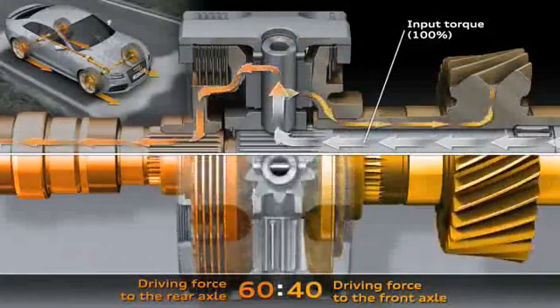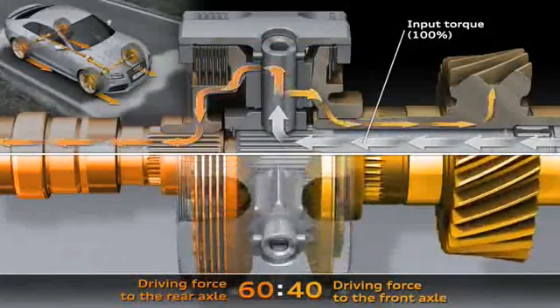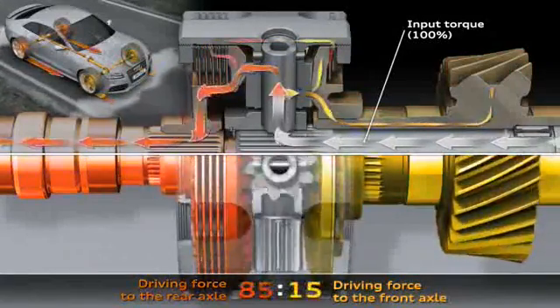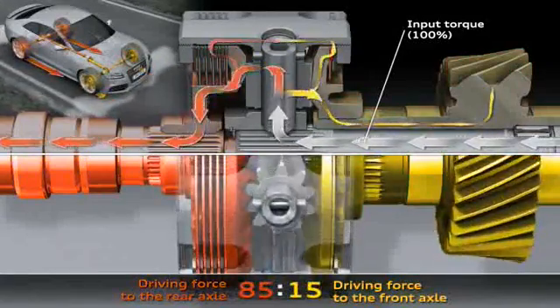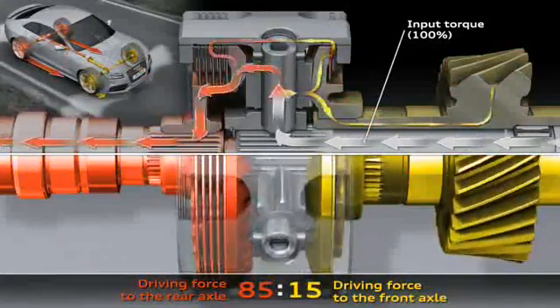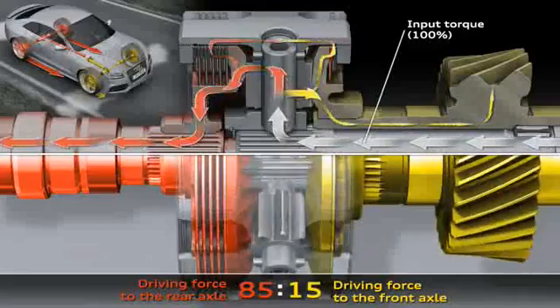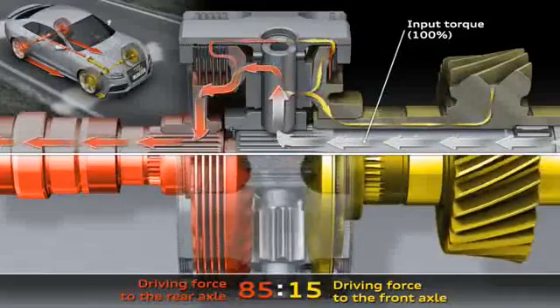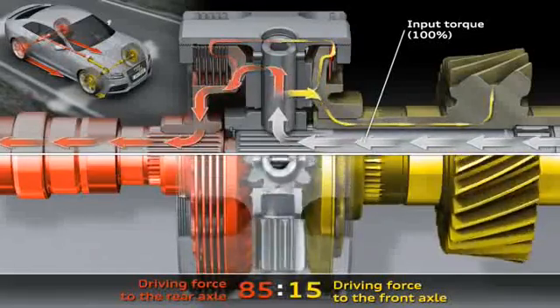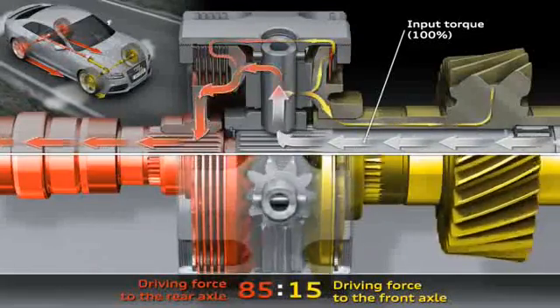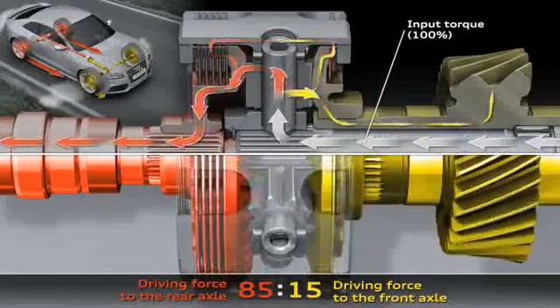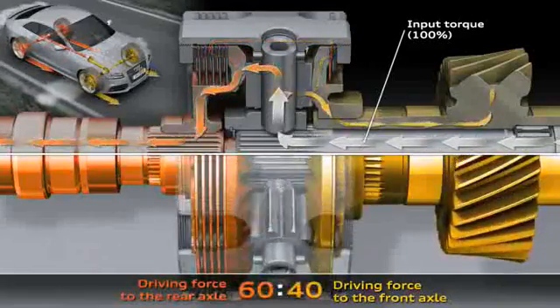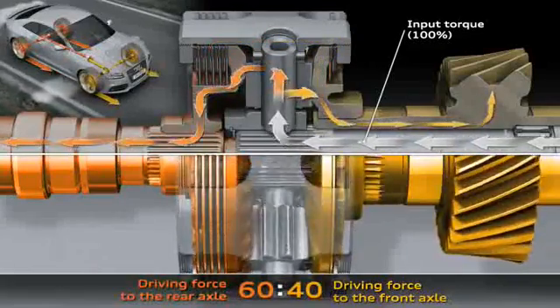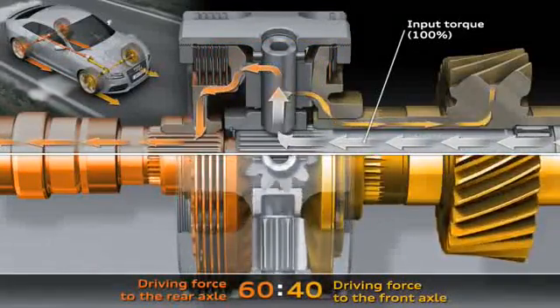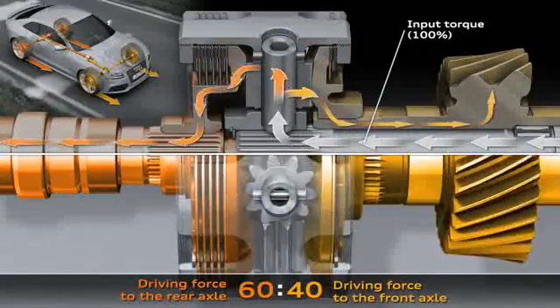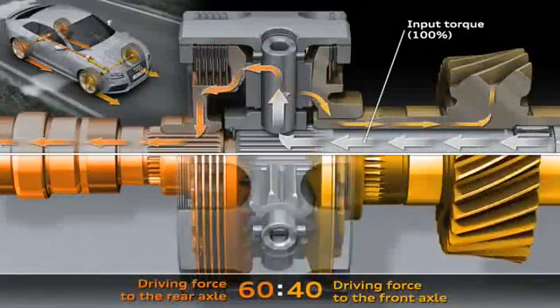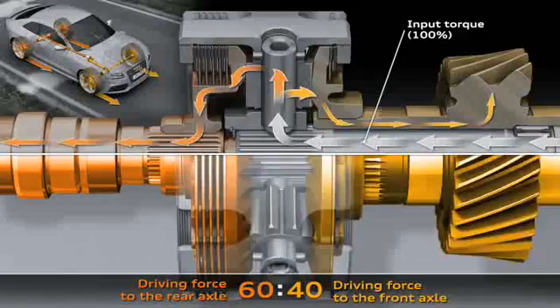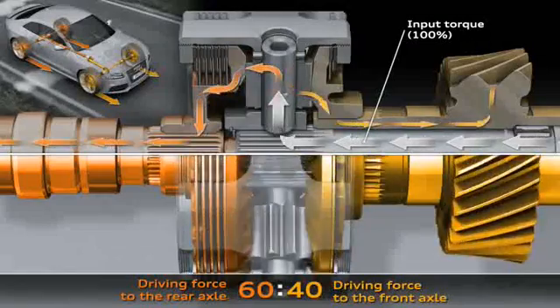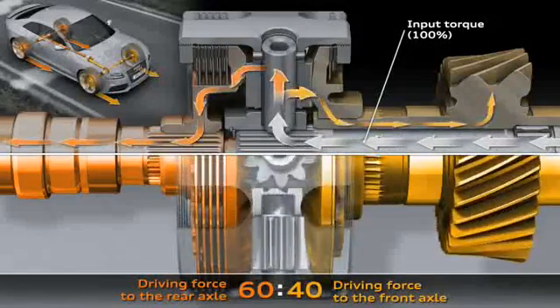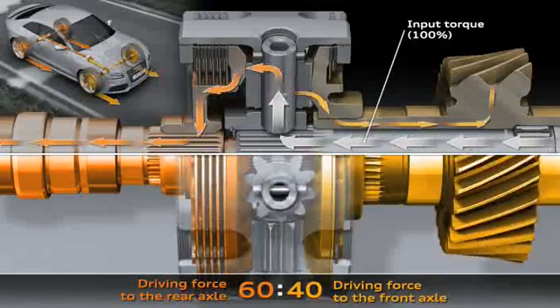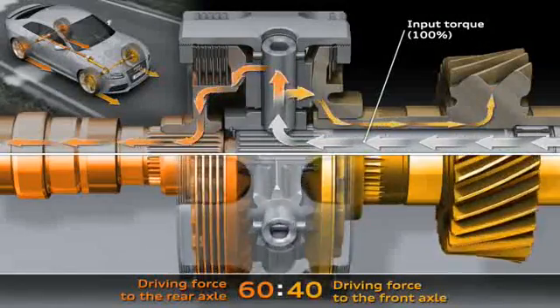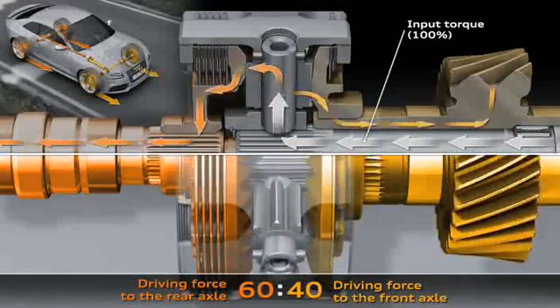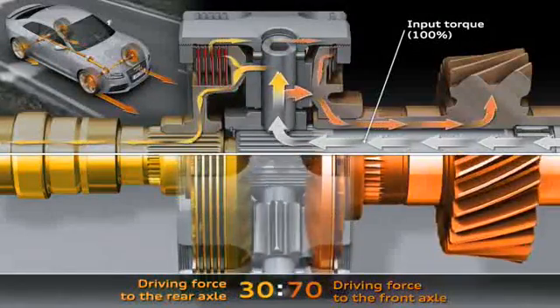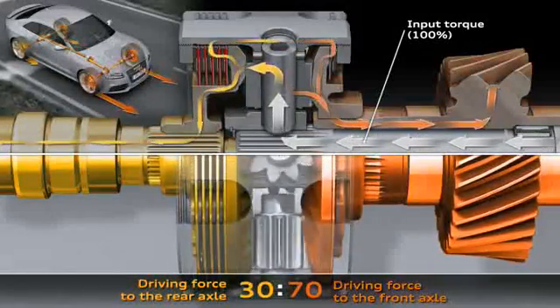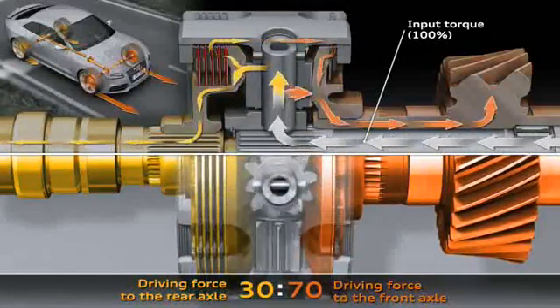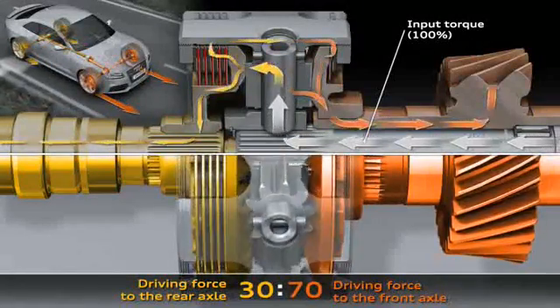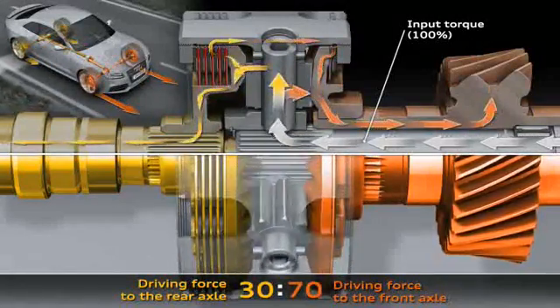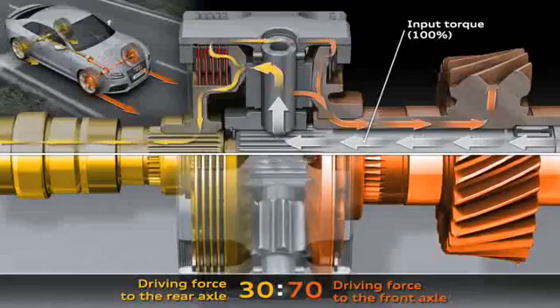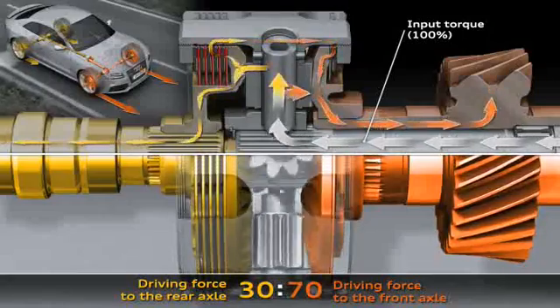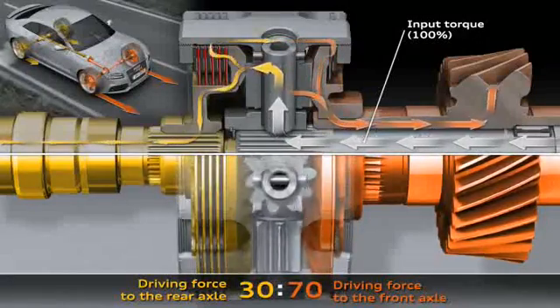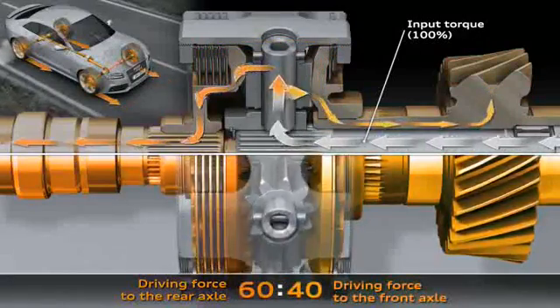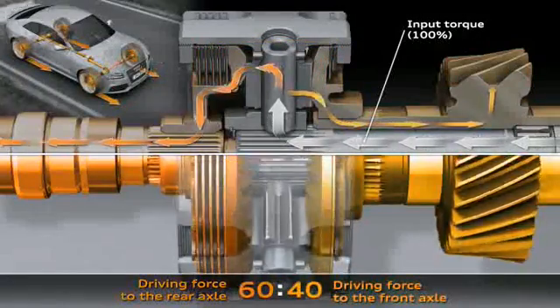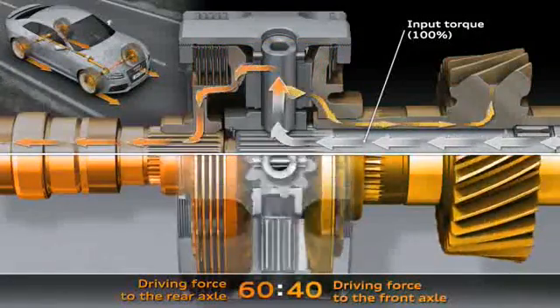Without ESP intervention, this happens with up to 85% to the rear axle and up to 70% to the front axle. With an electronic control system, up to 100% can be fed to a single axle.